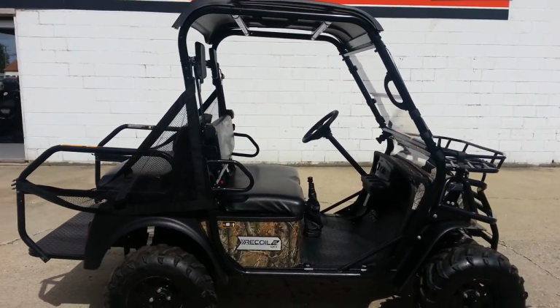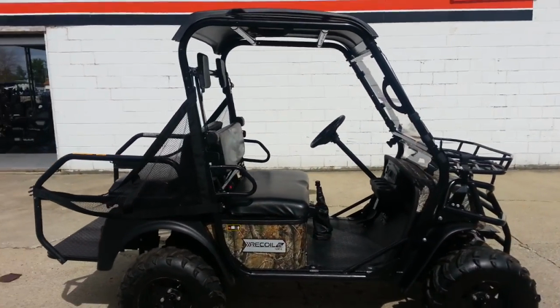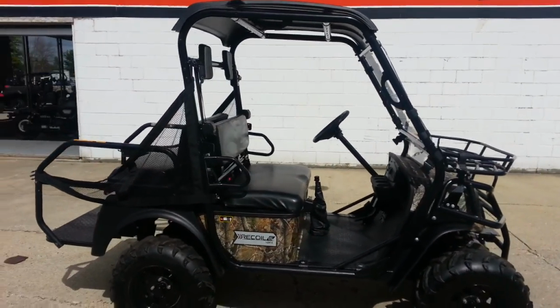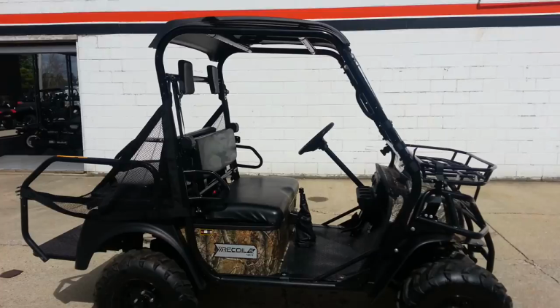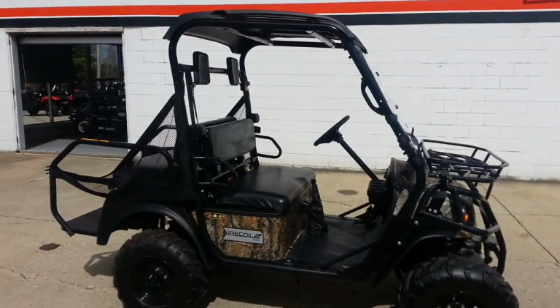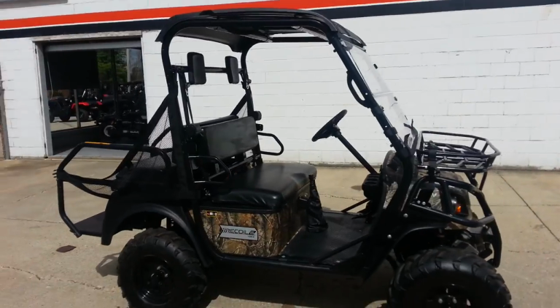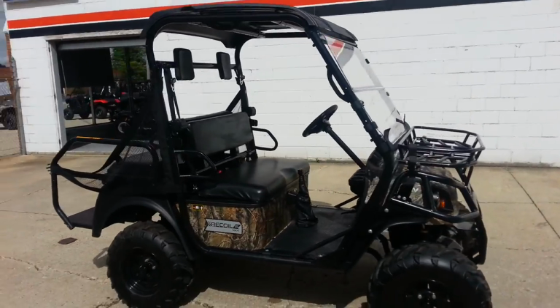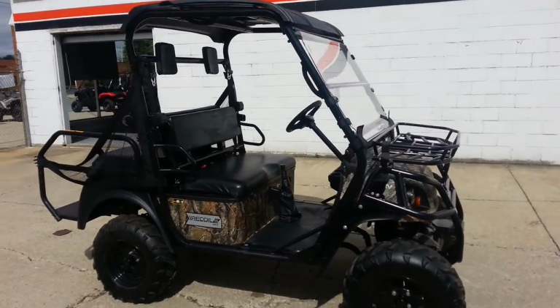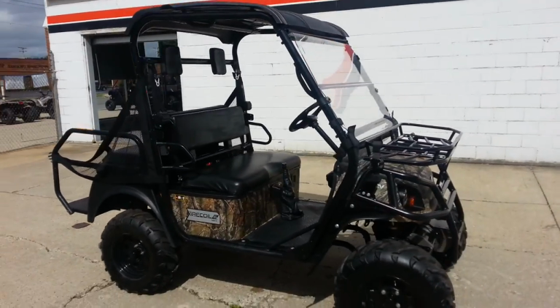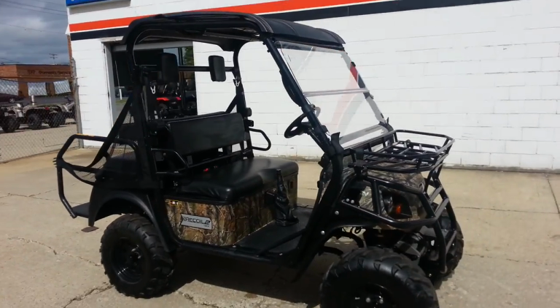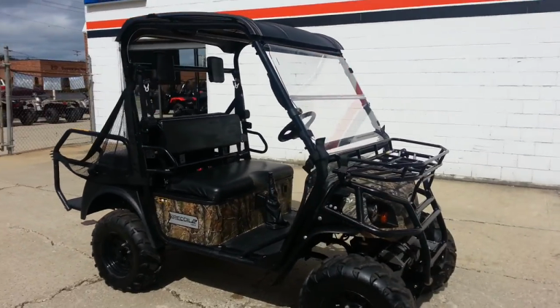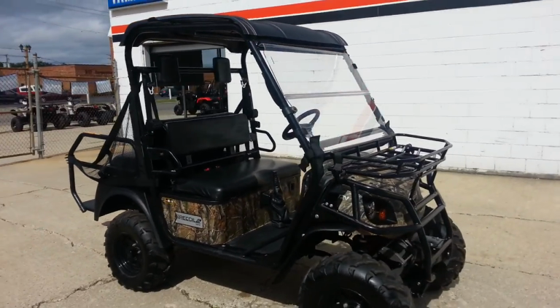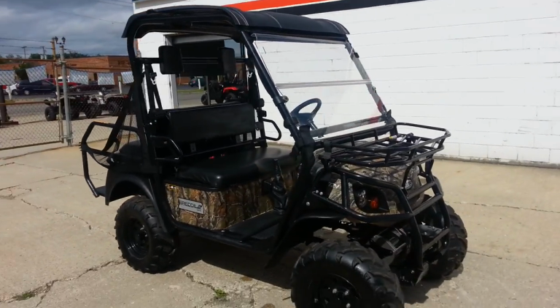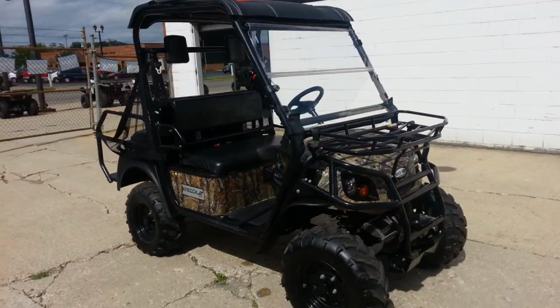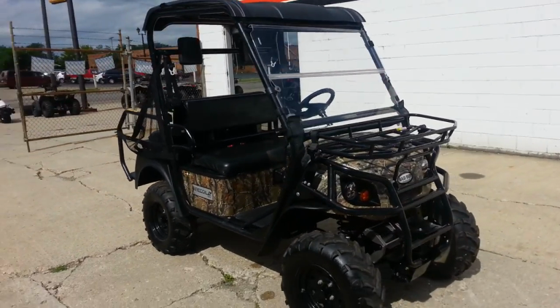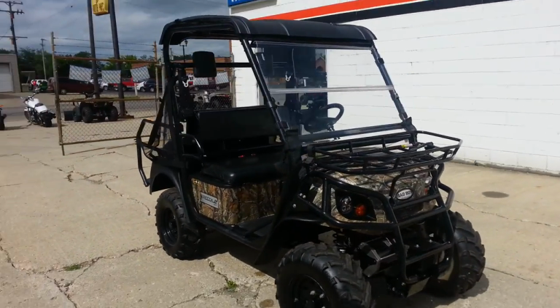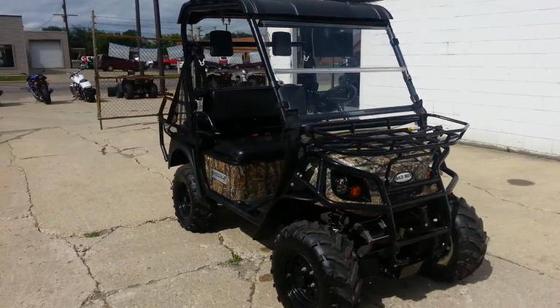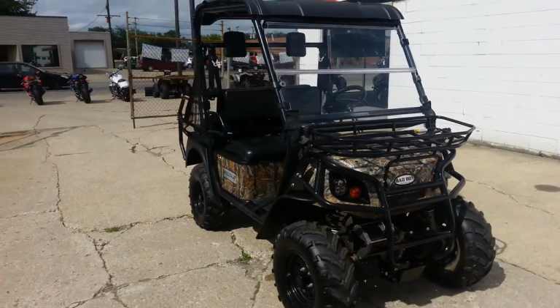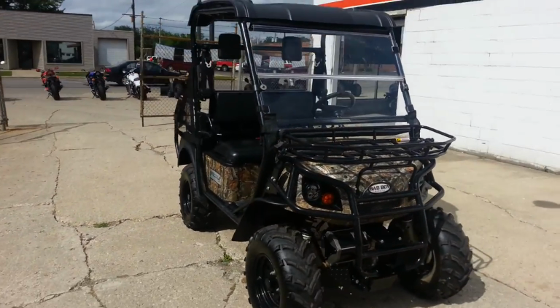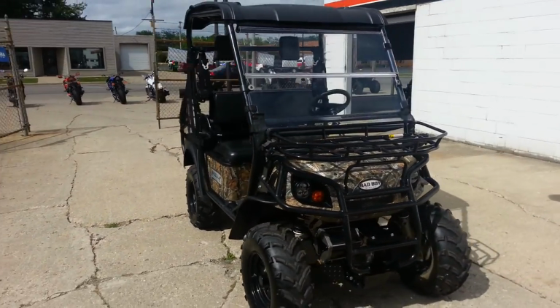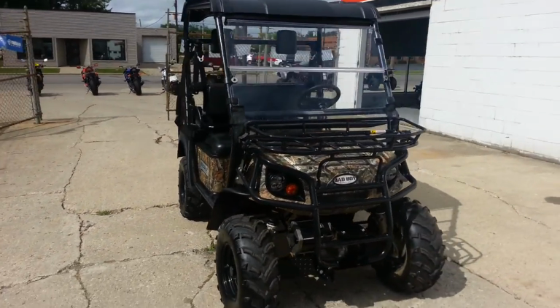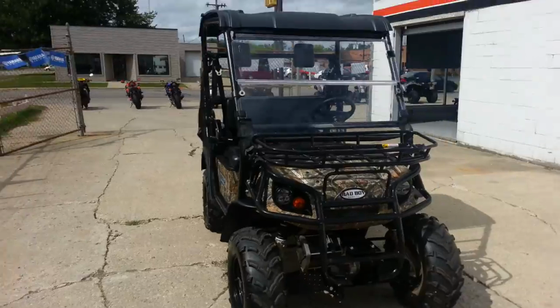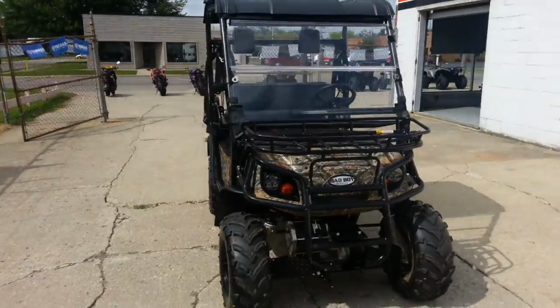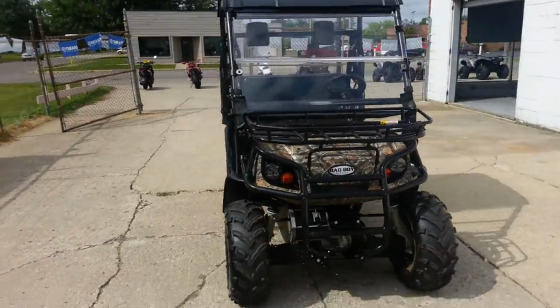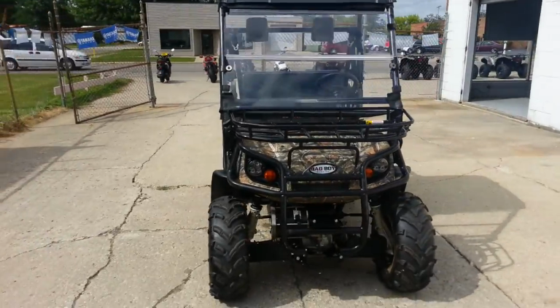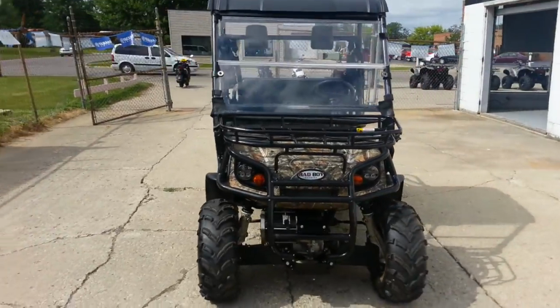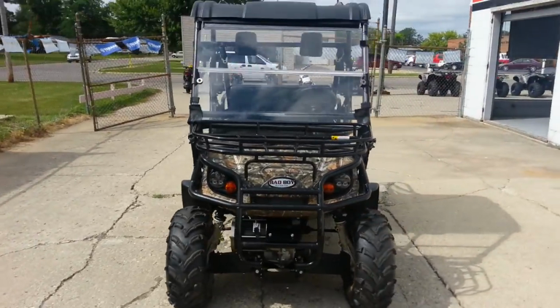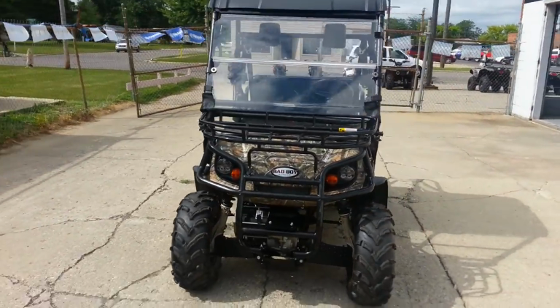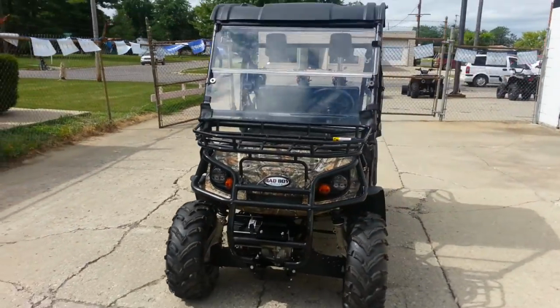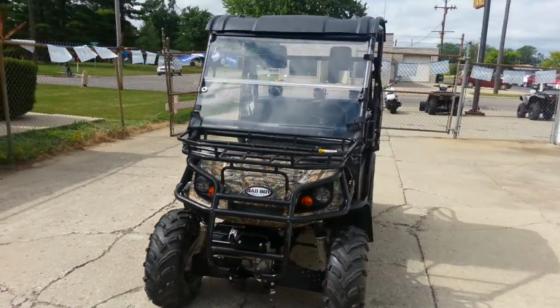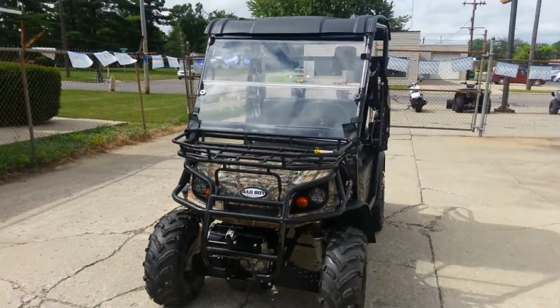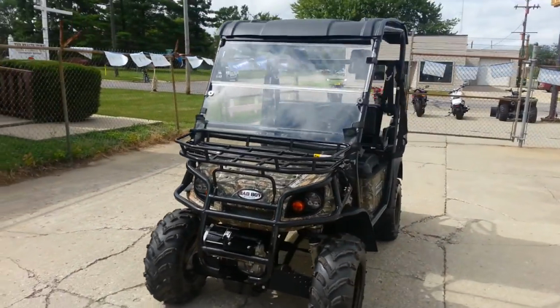Sold new for $13,500. Own this perfect, well-equipped Bad Boy Buggy for only $99.99.